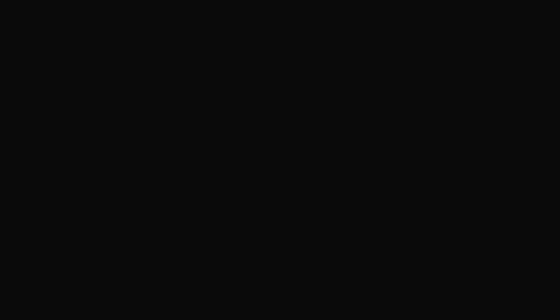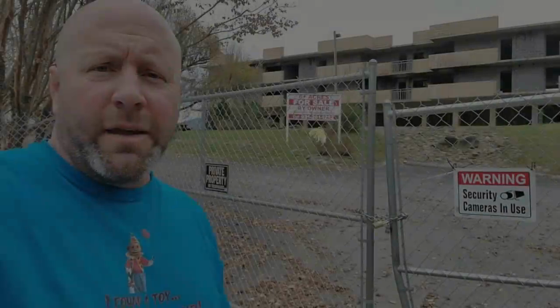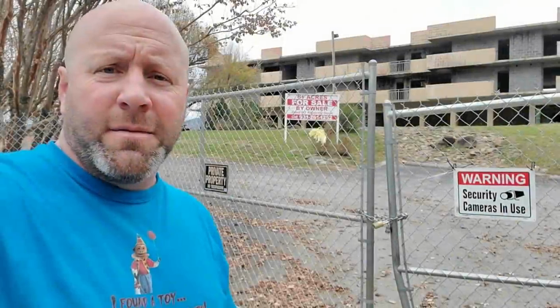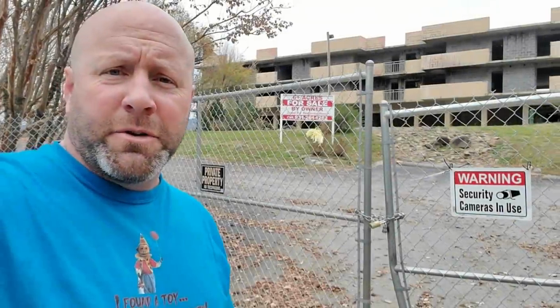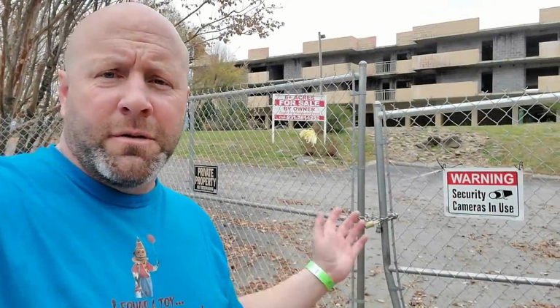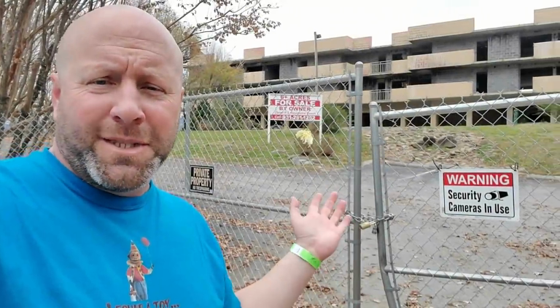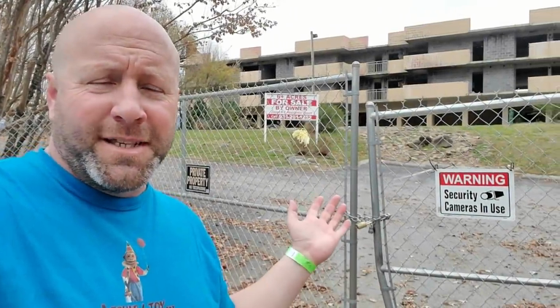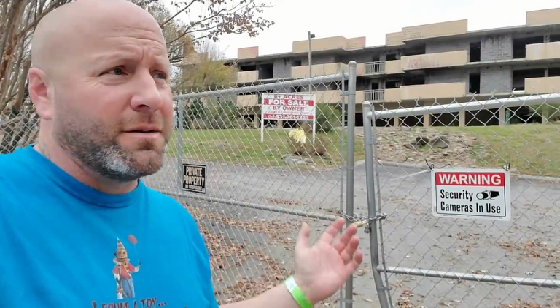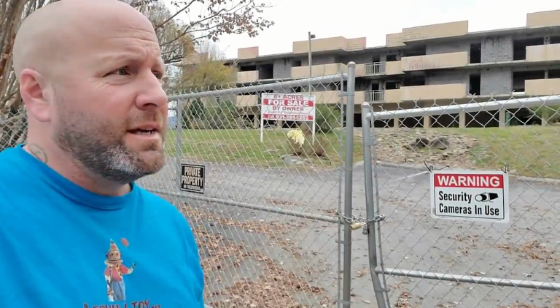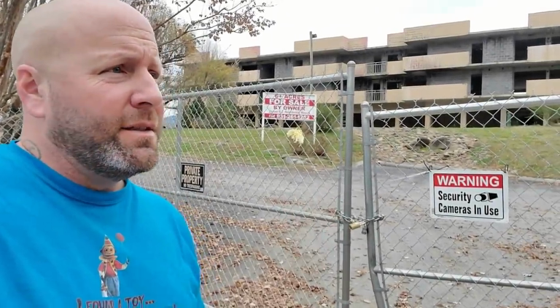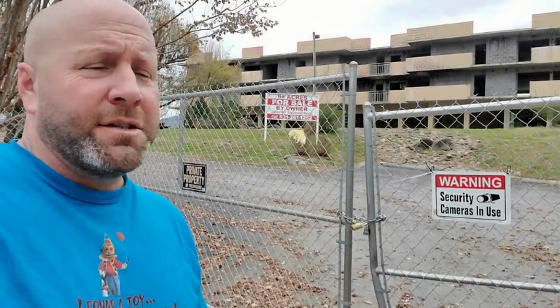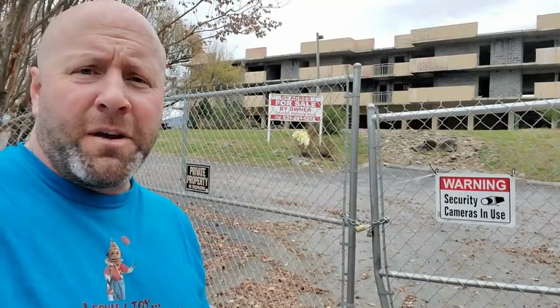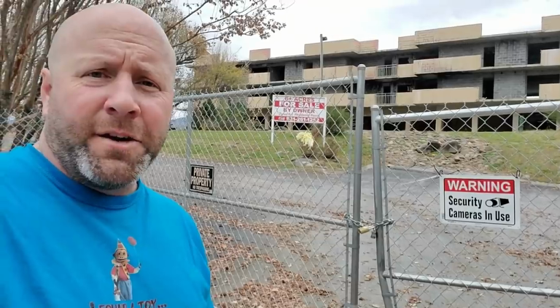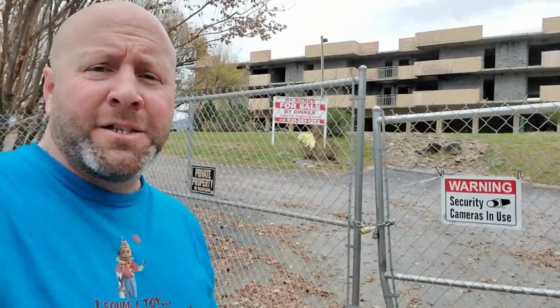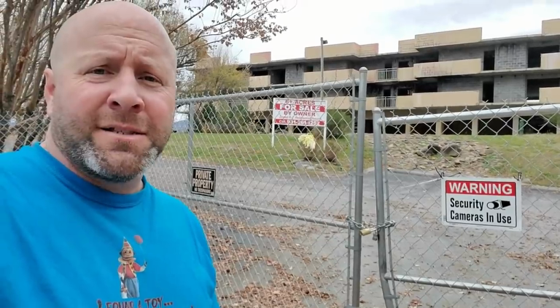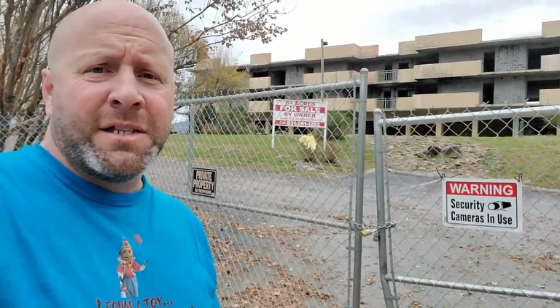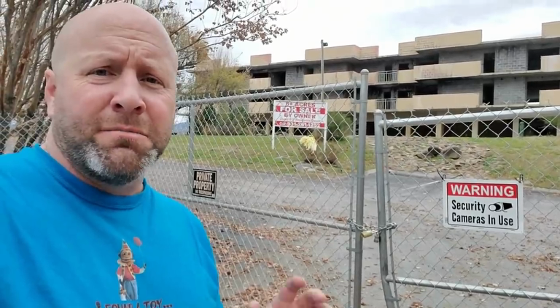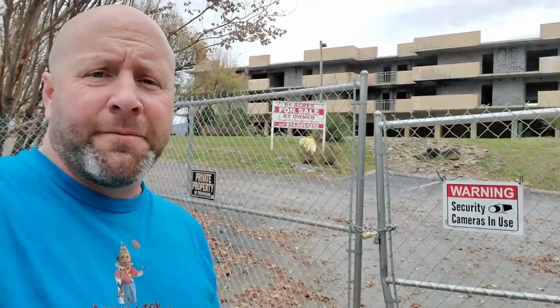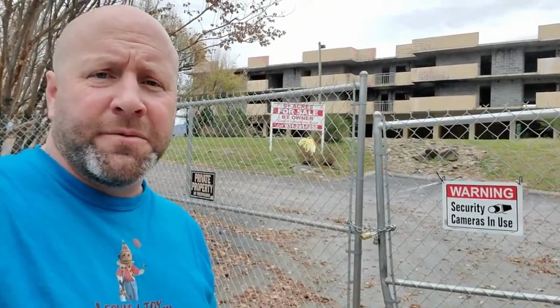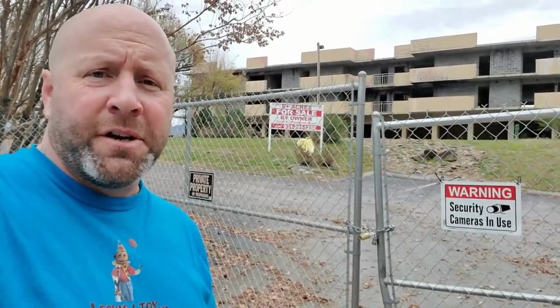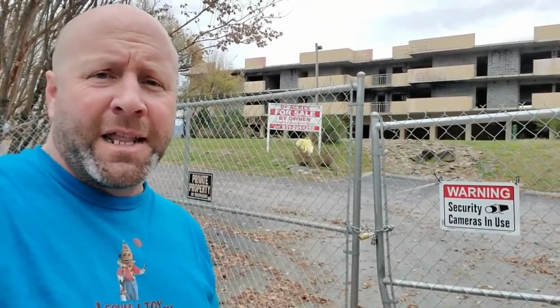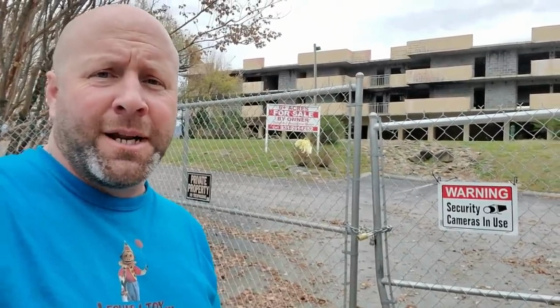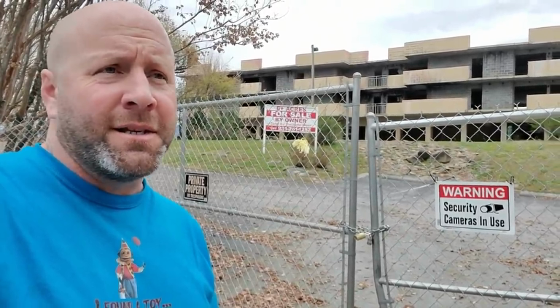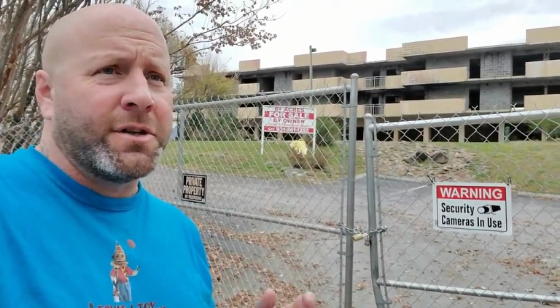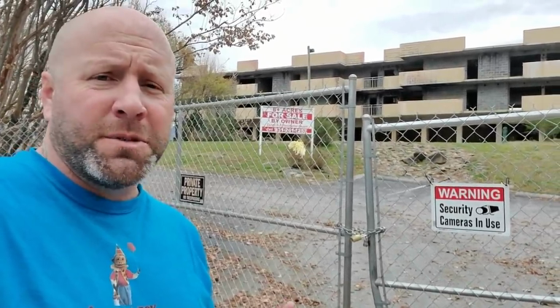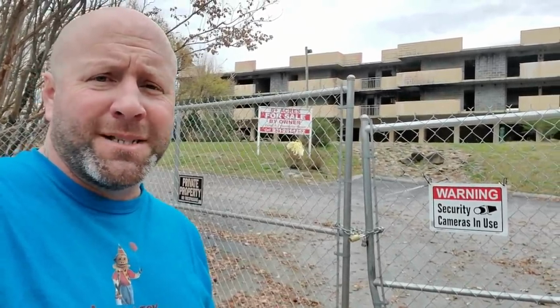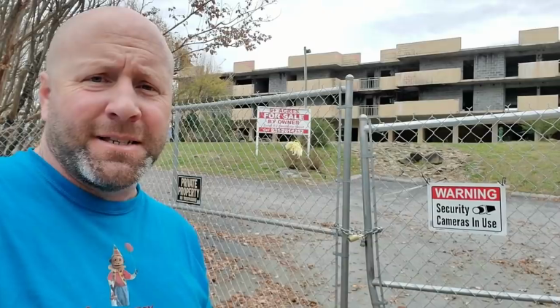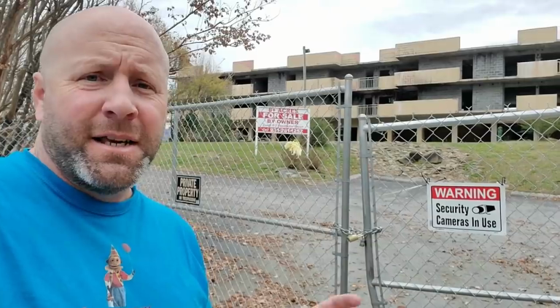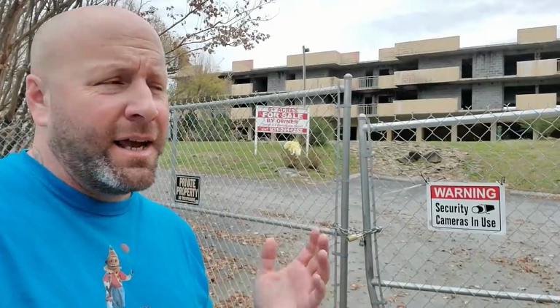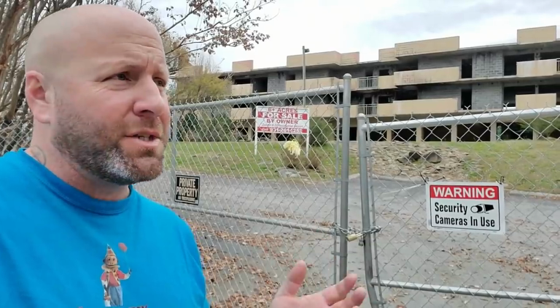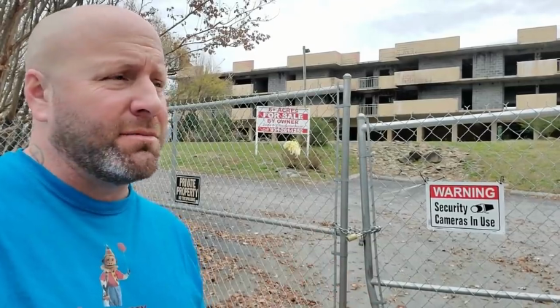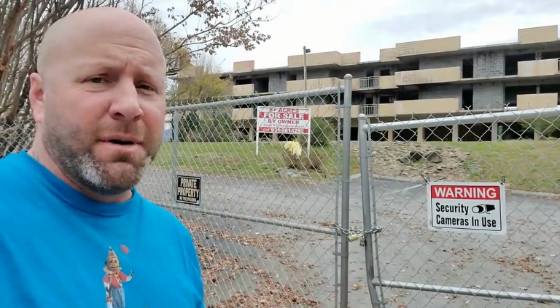Hey guys, you may be wondering what this is. Well, for those of you that may or may not know, back in 2016 there was a massive forest fire here in Gatlinburg, Tennessee, that destroyed homes, businesses, and much of the Smoky Mountains.